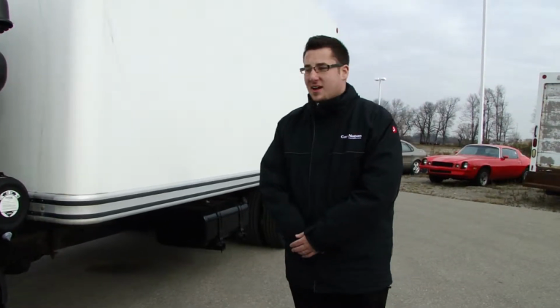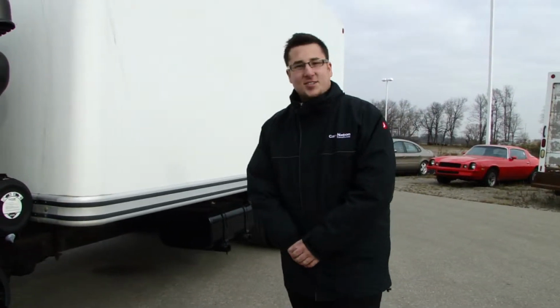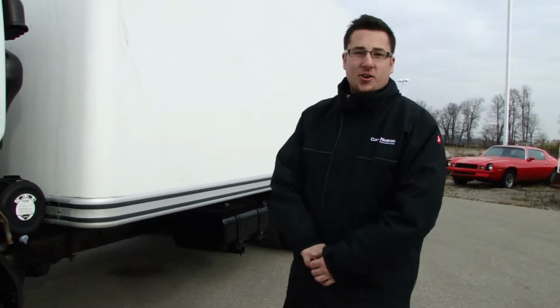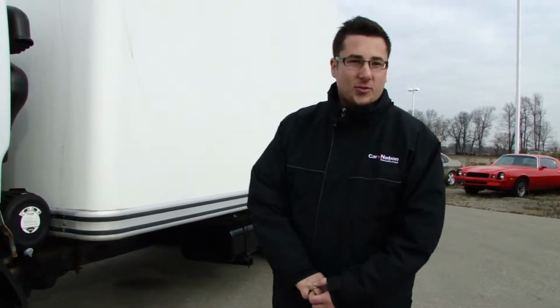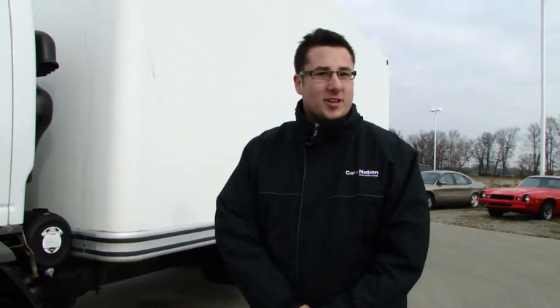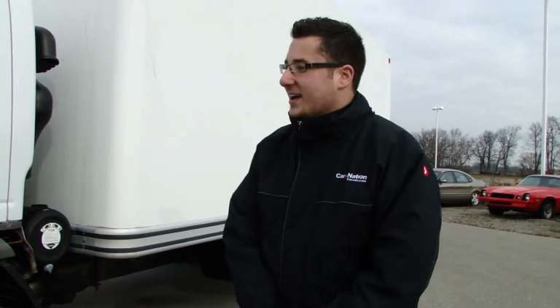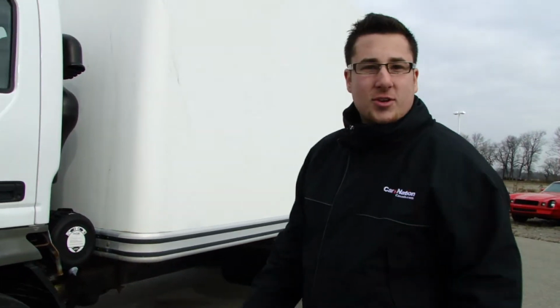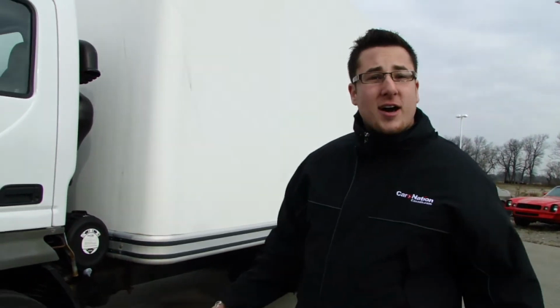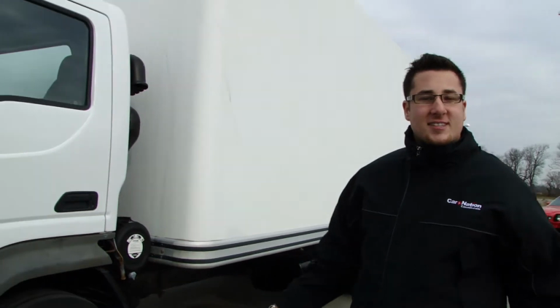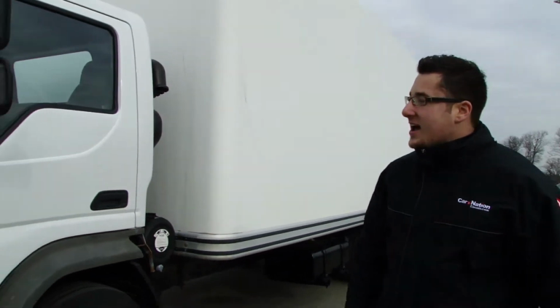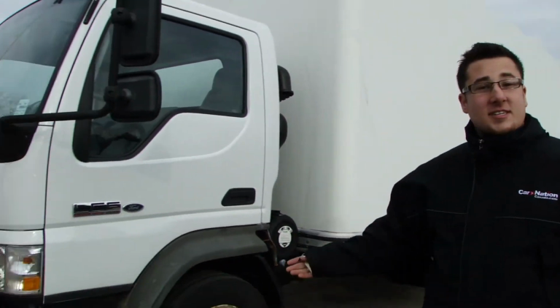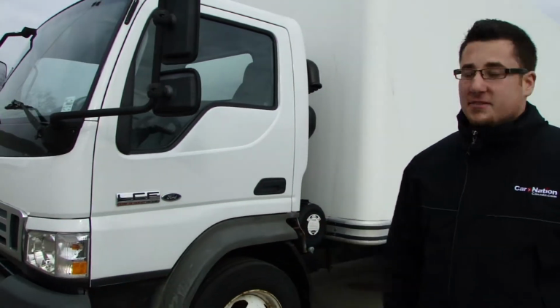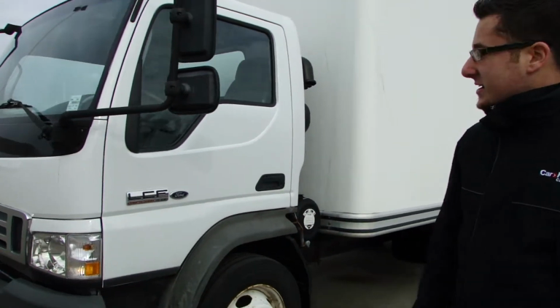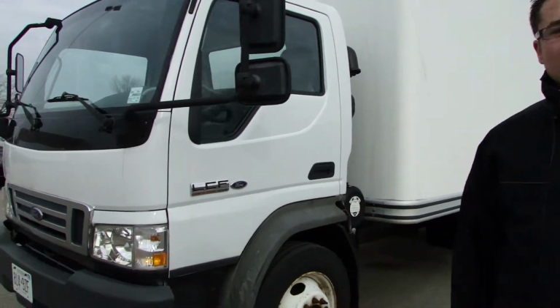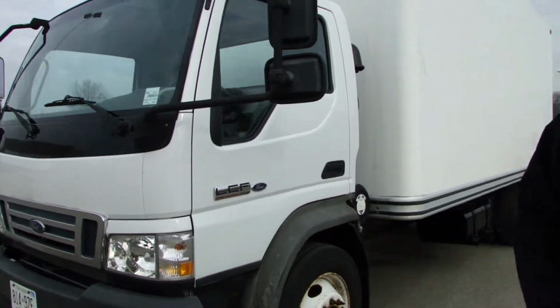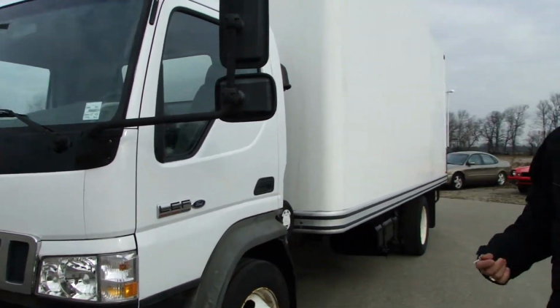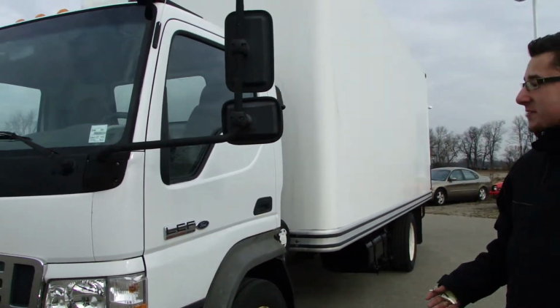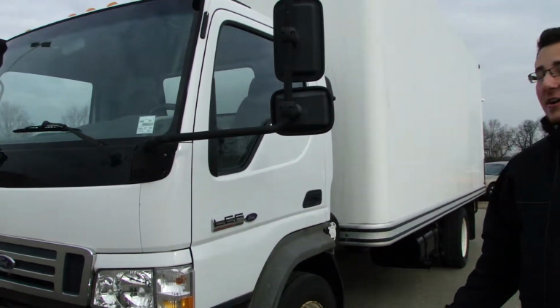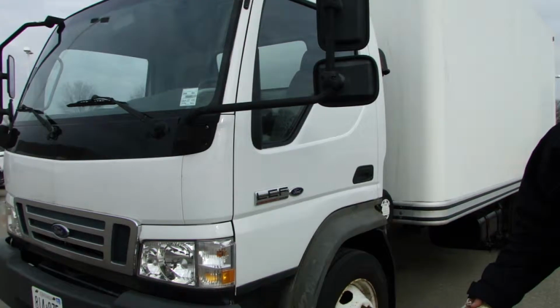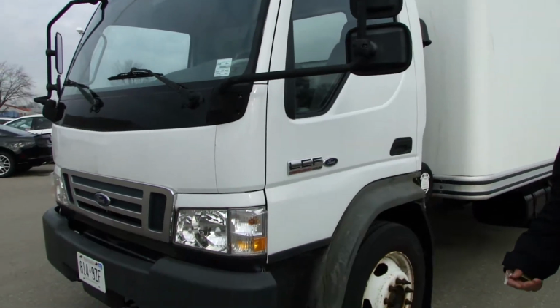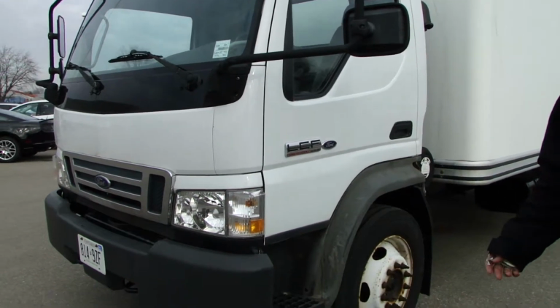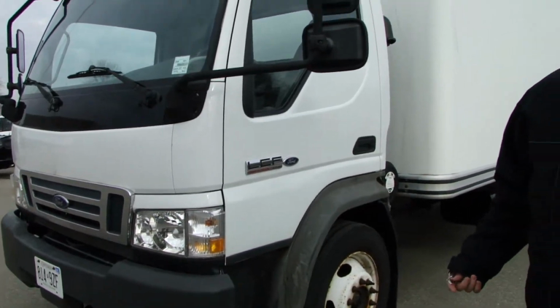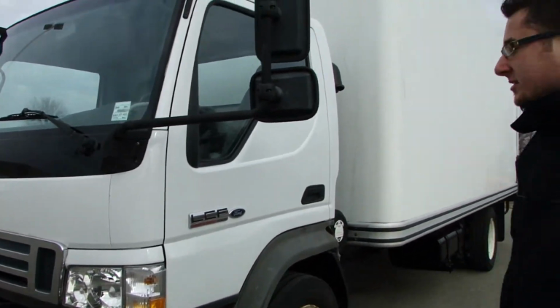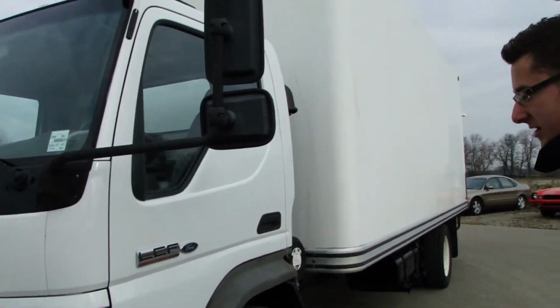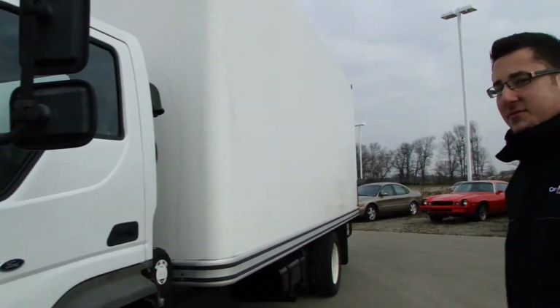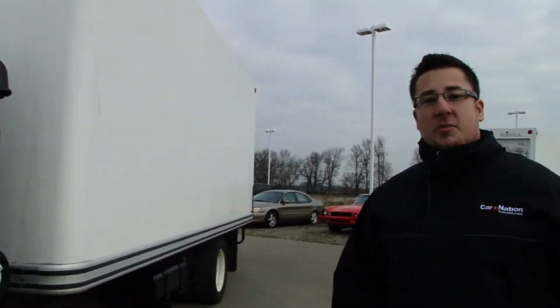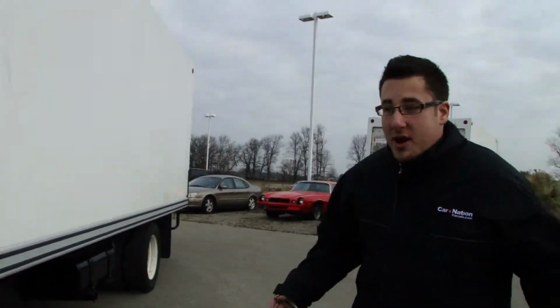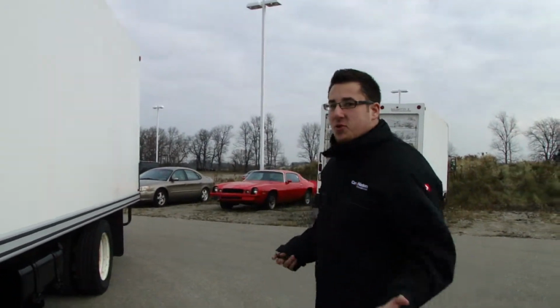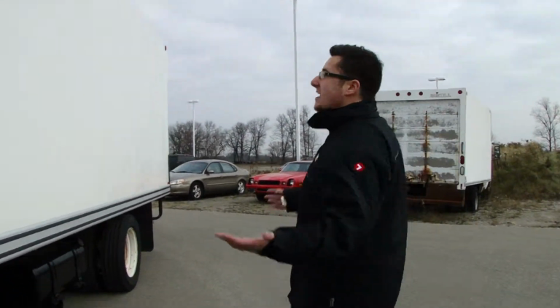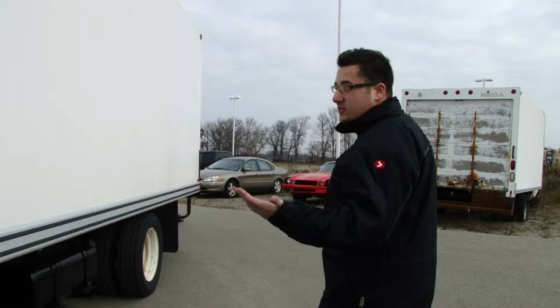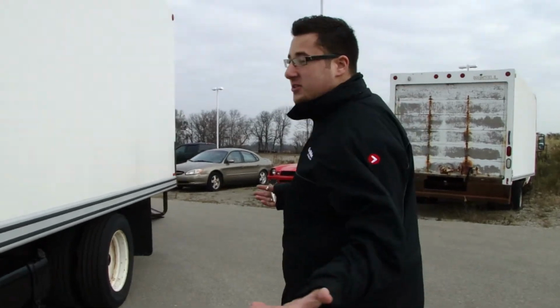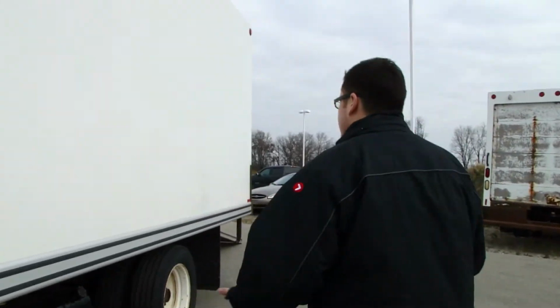Hi, it's Justin Goodover at Northway Ford. I'm here with the 2006 LCF. The LCF is a 4.5 liter V6 Power Stroke diesel engine. This vehicle would be great for moving anything you absolutely need.